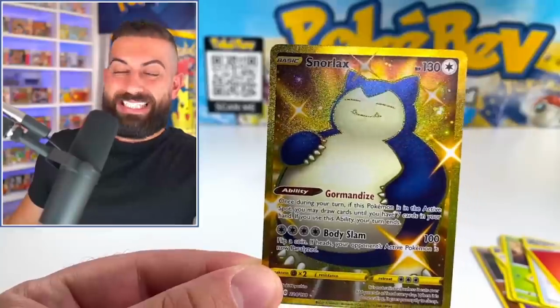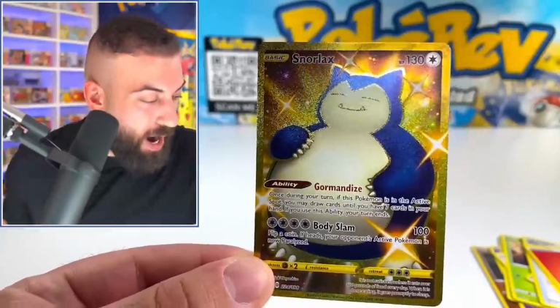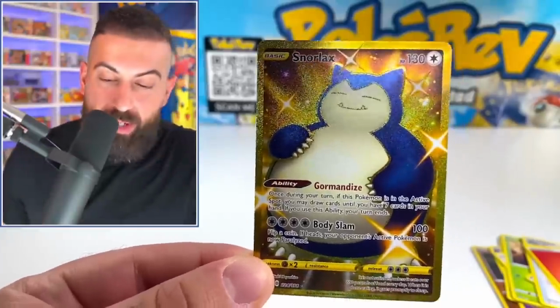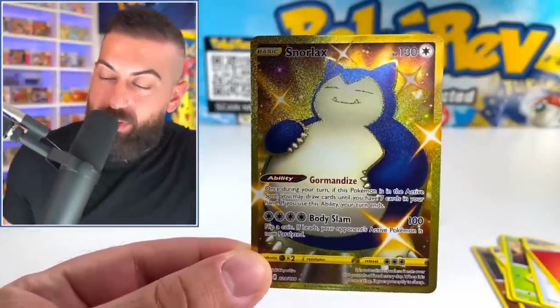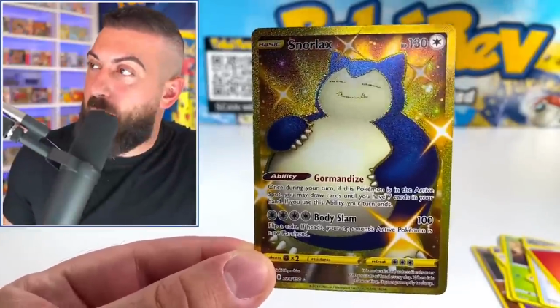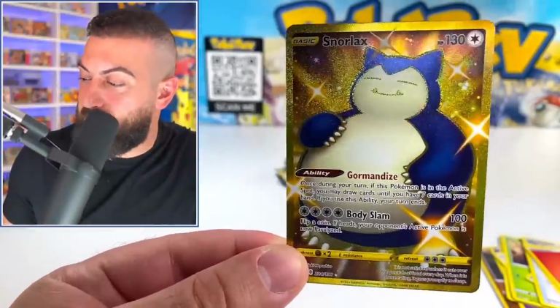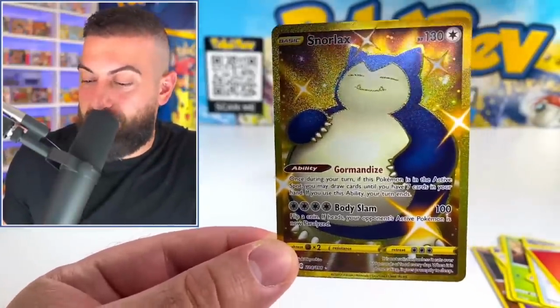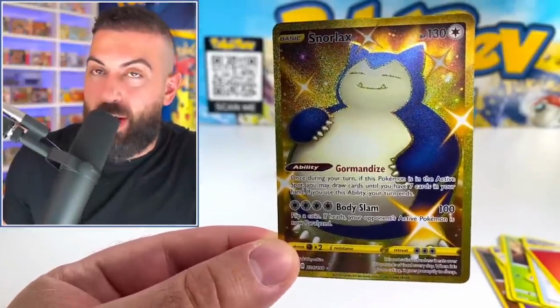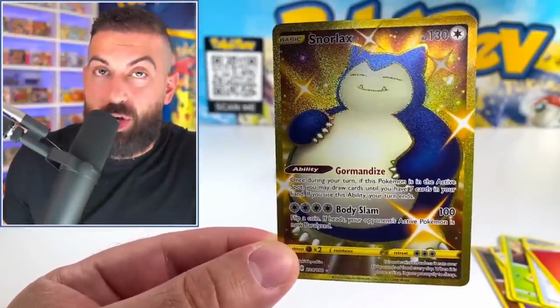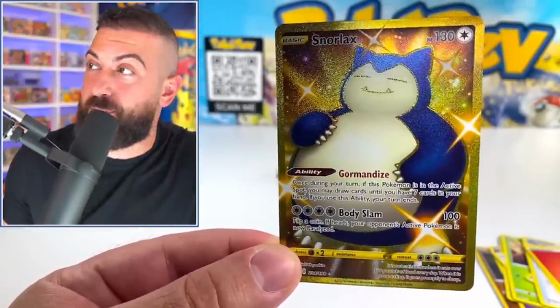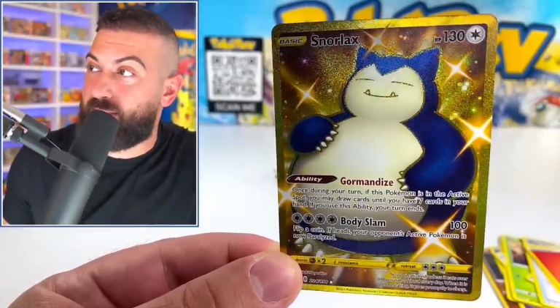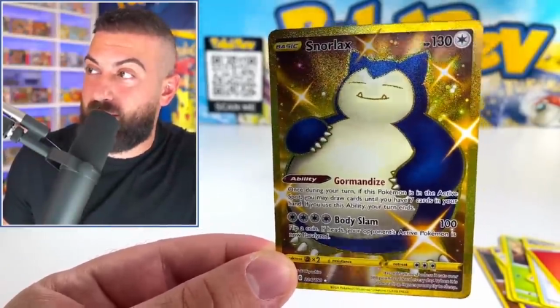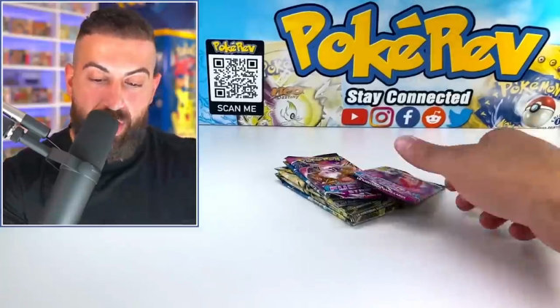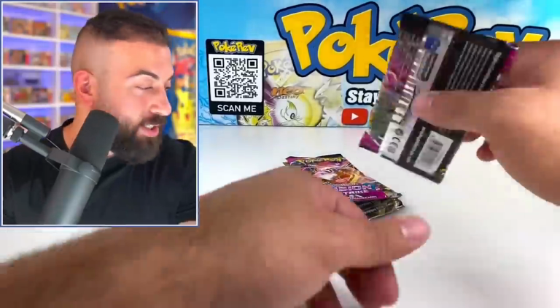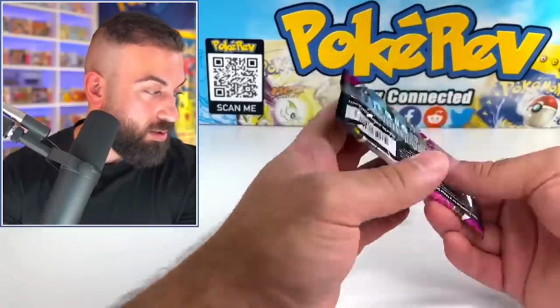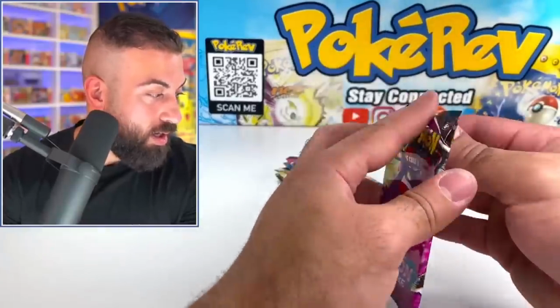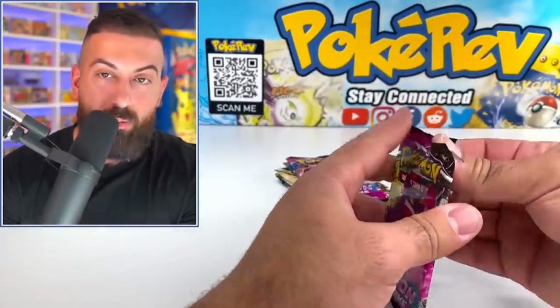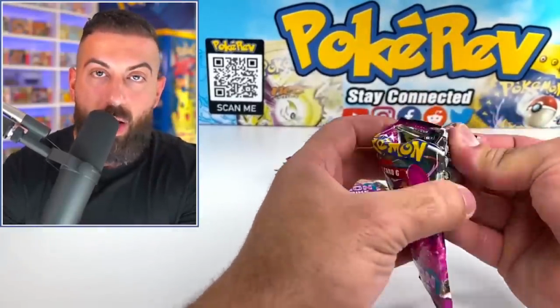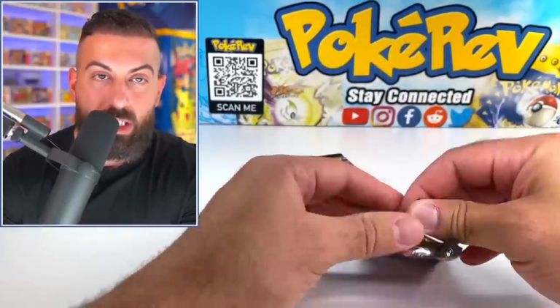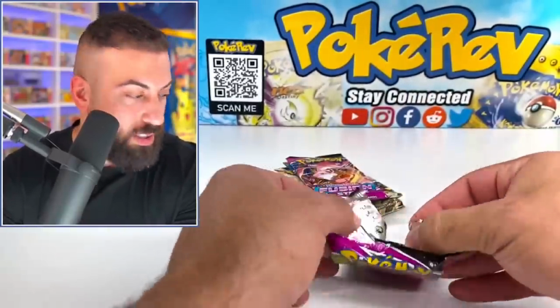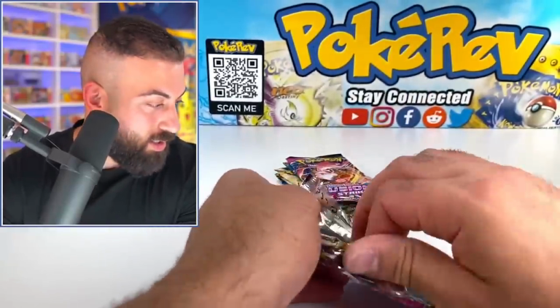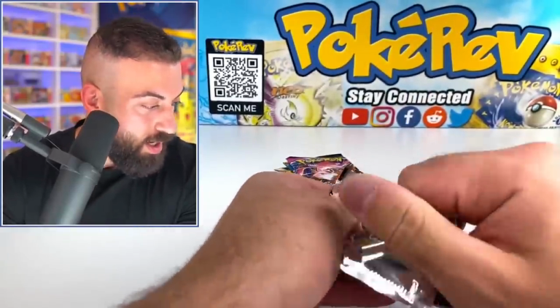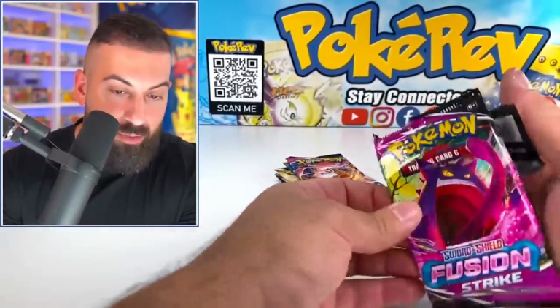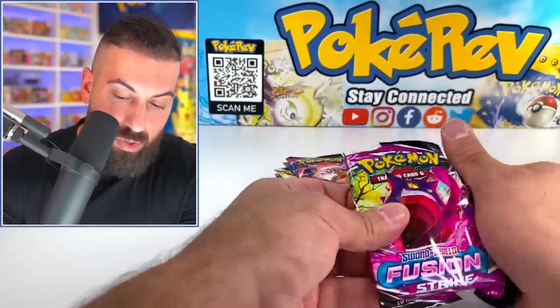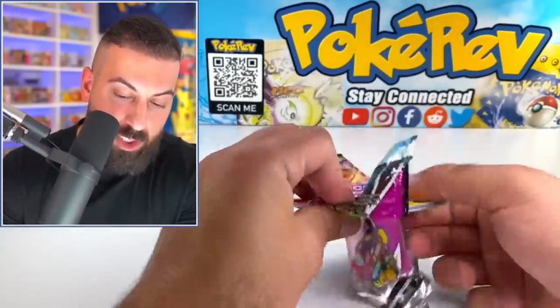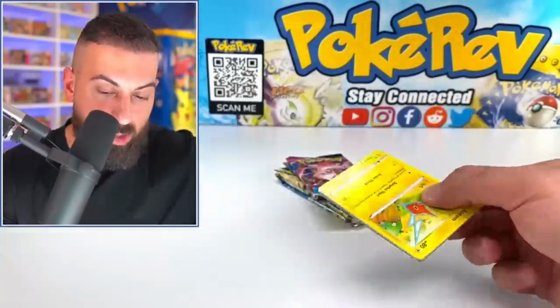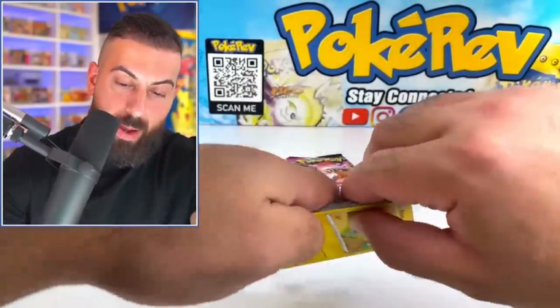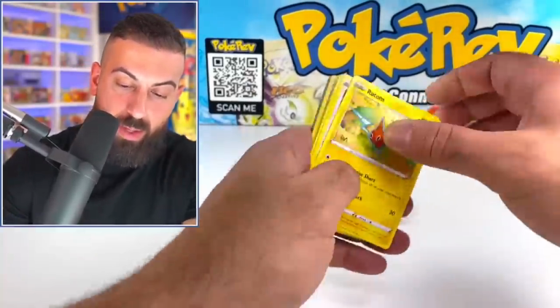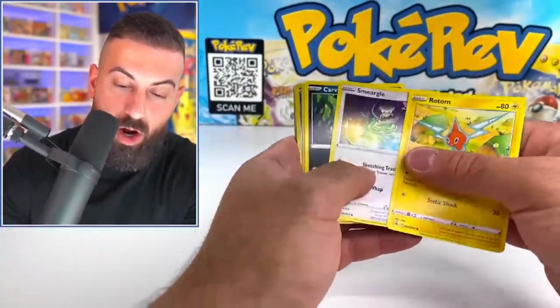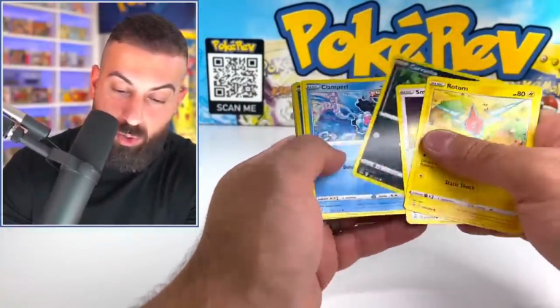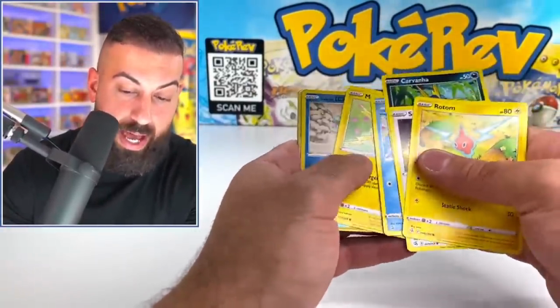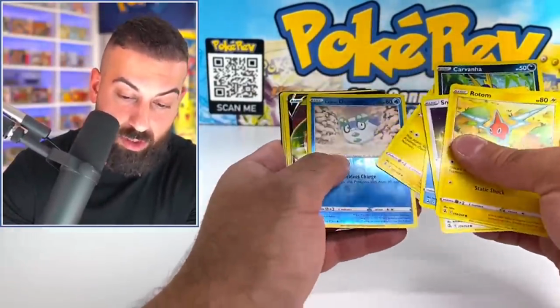This is probably one of the top cards in the set, if not the number one card to some people — and it's shiny and it's gold. Oh my God, what is the luck with these? Whatever luck you have, sprinkle them on our packs — maybe our Lost Origin packs, if you could.